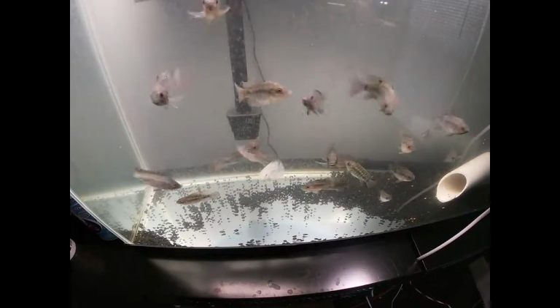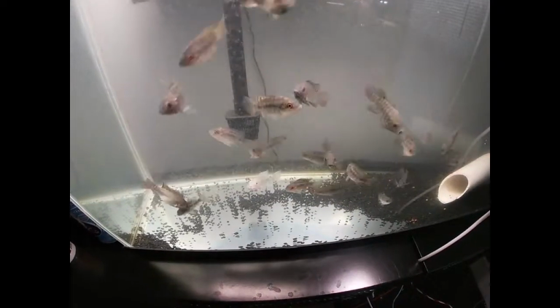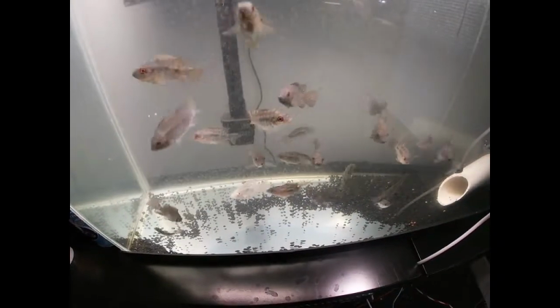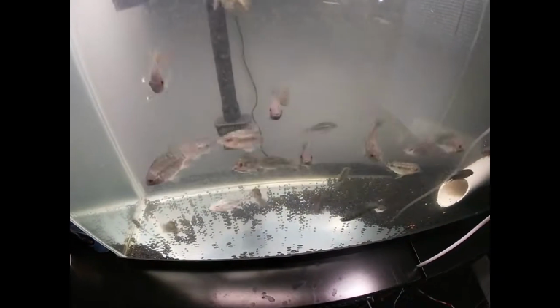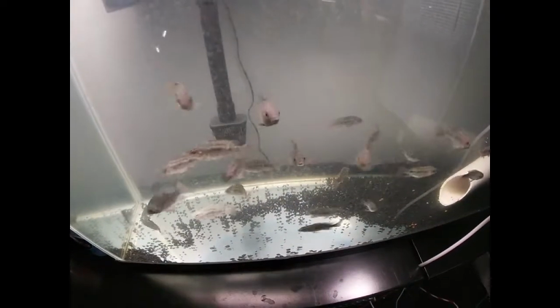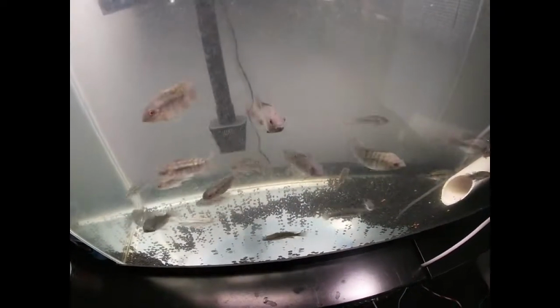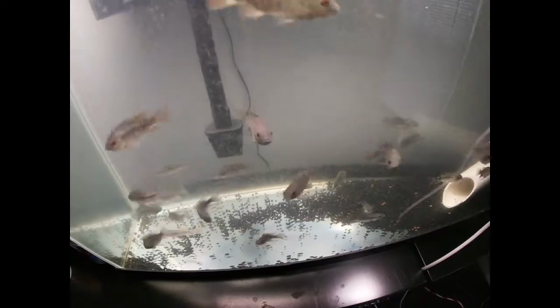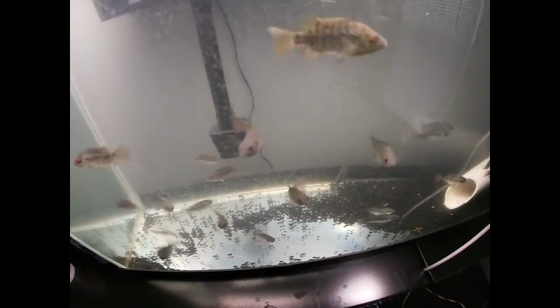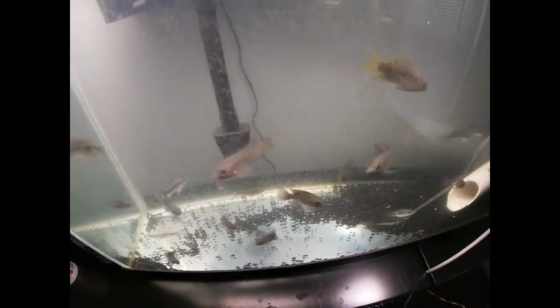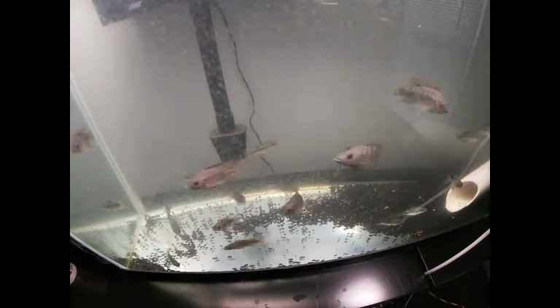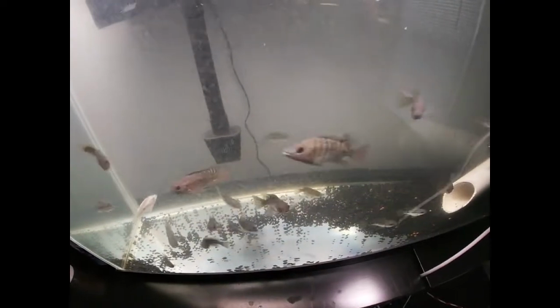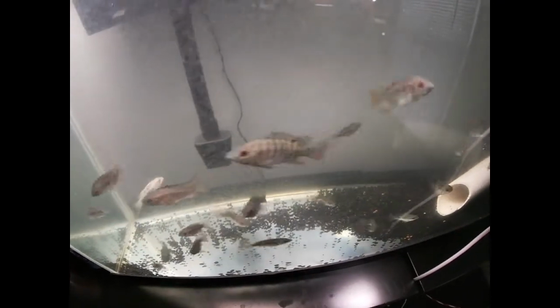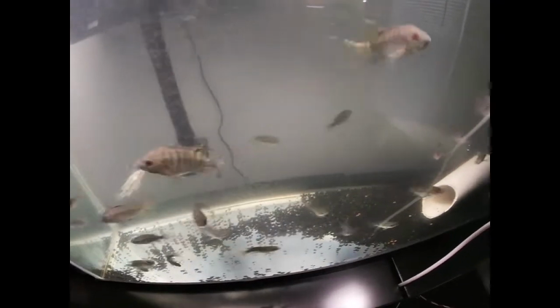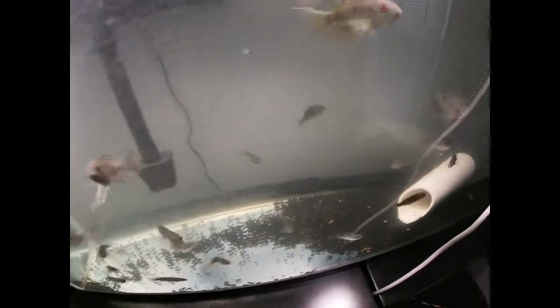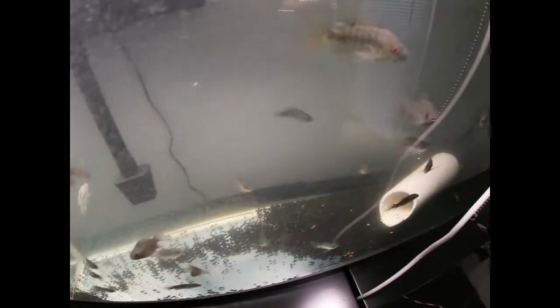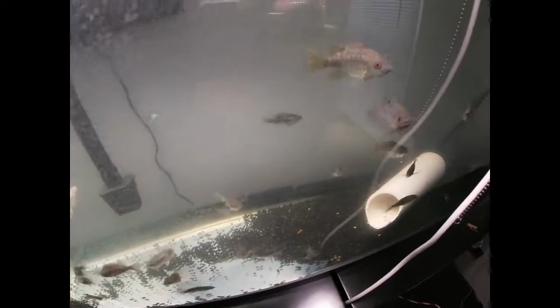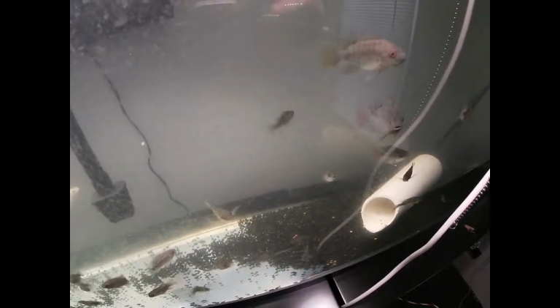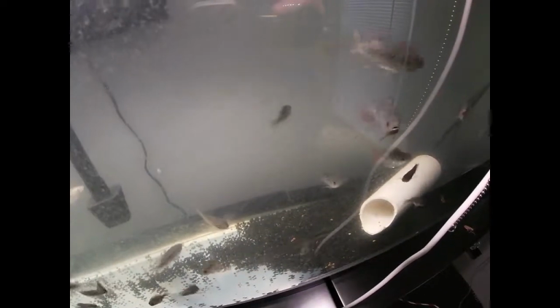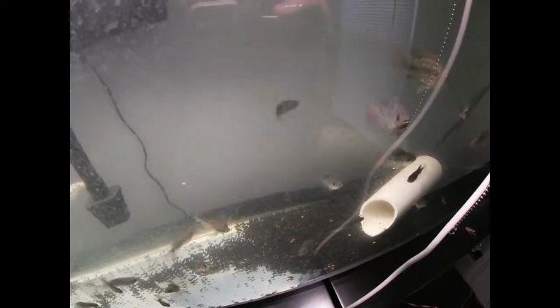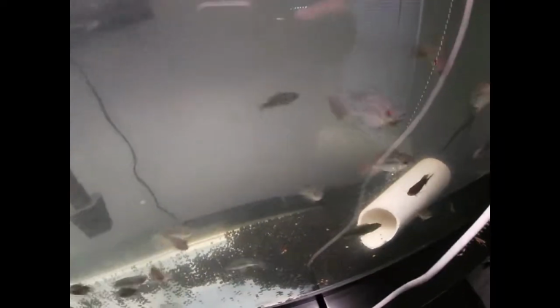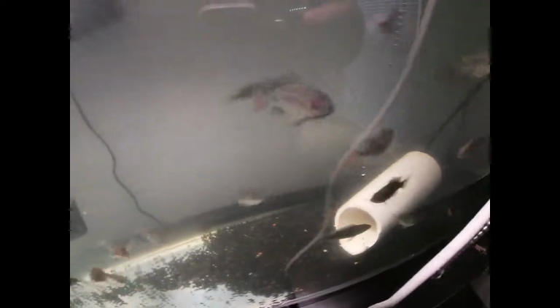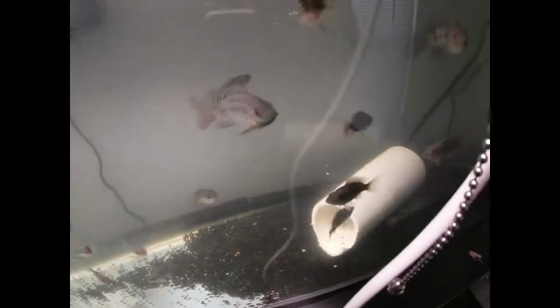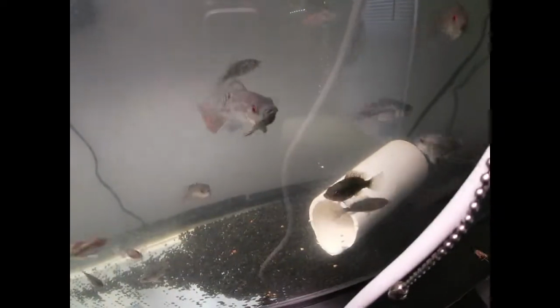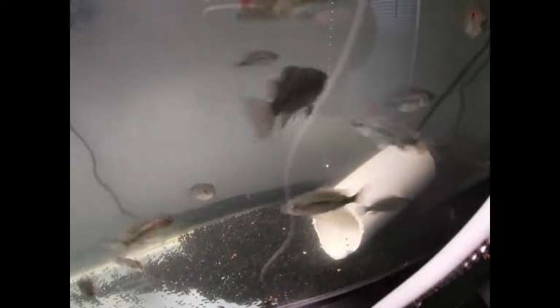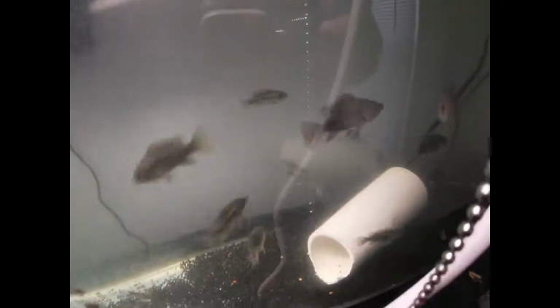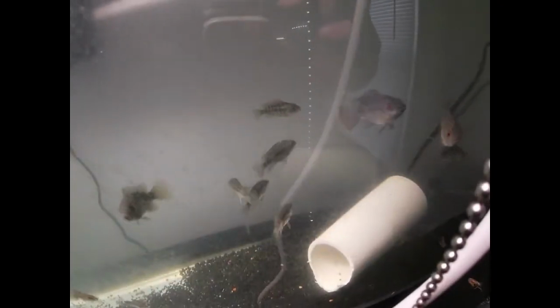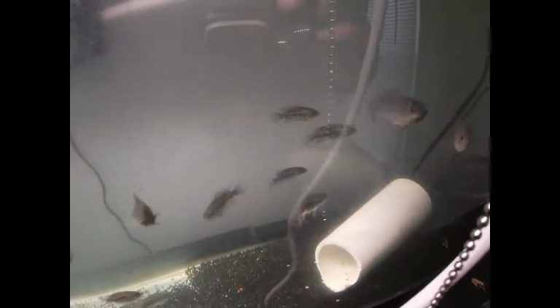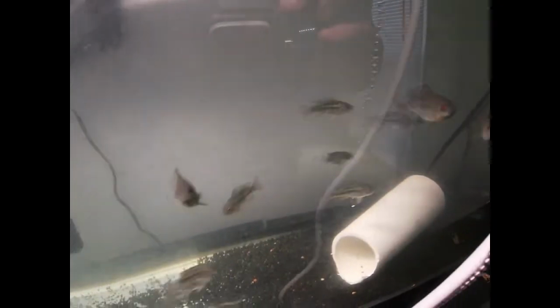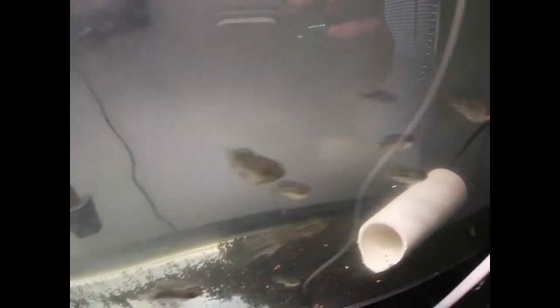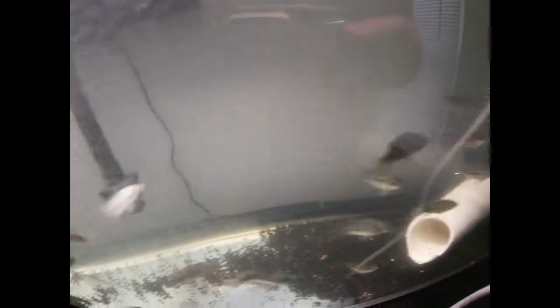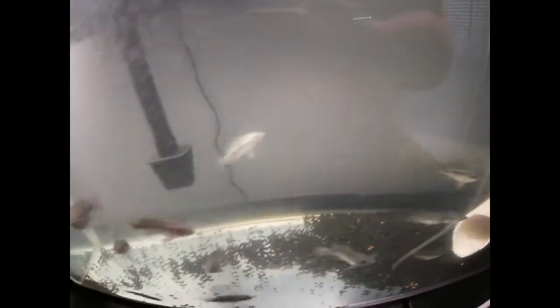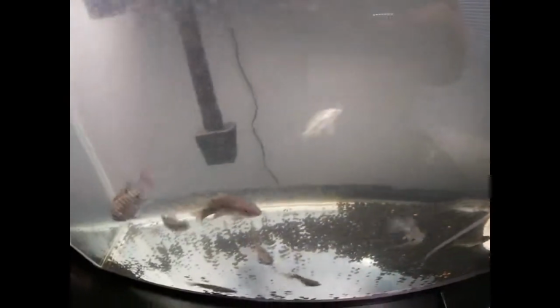Little update on the tilapia. Tank's getting dirty already. They're about 202 hours into their standing position now.